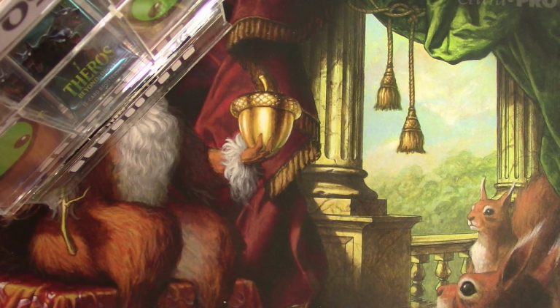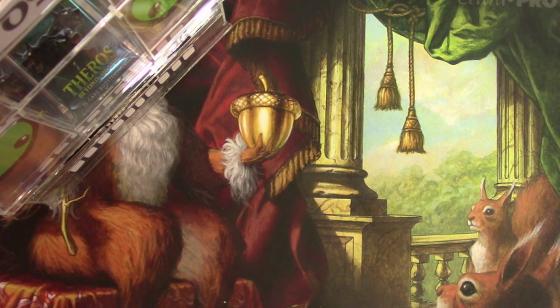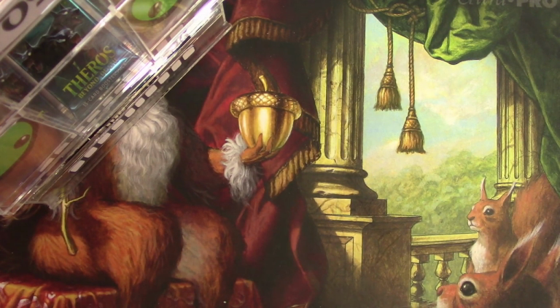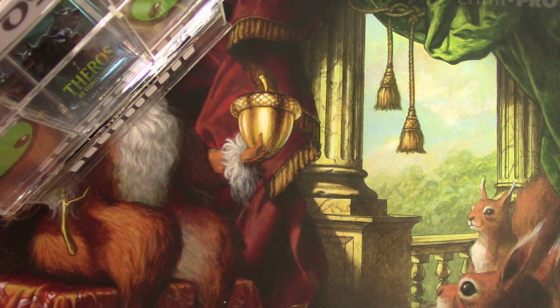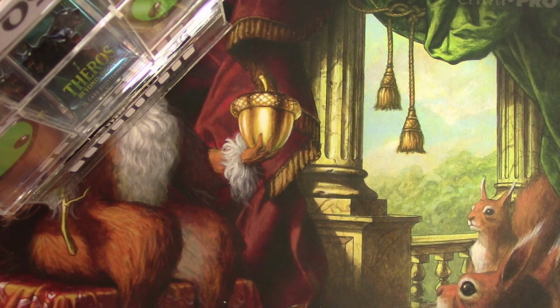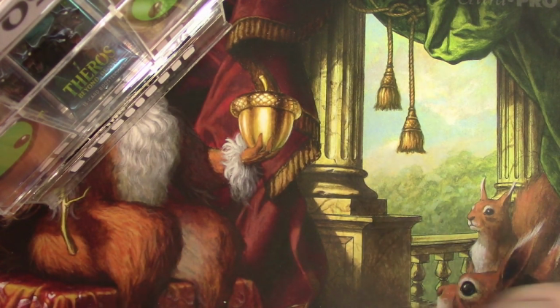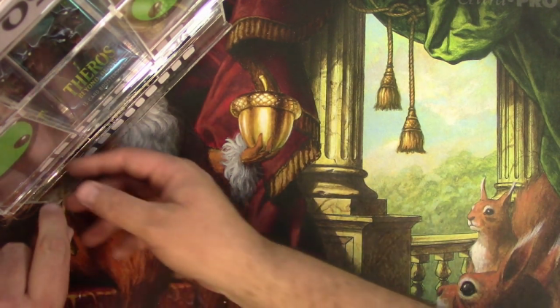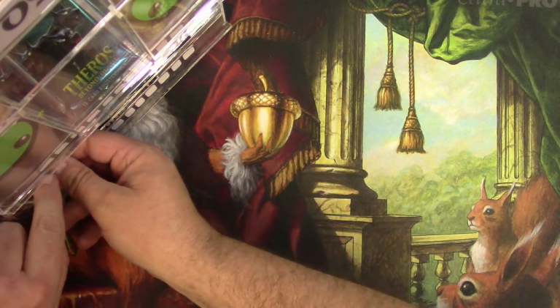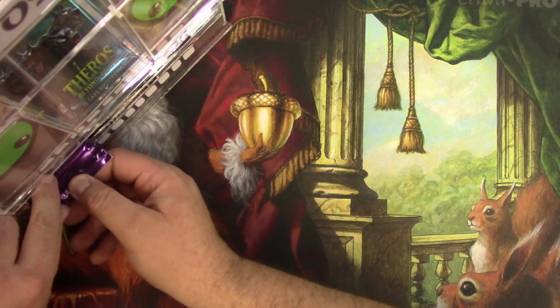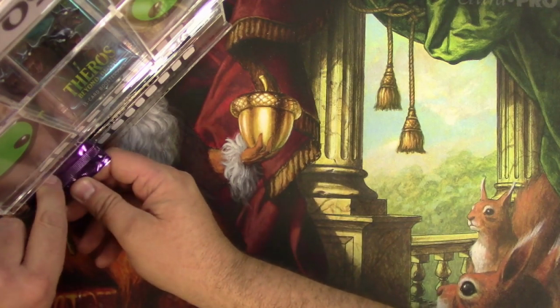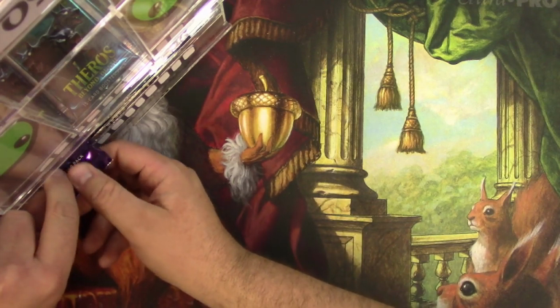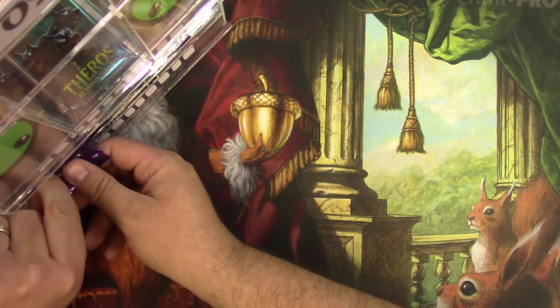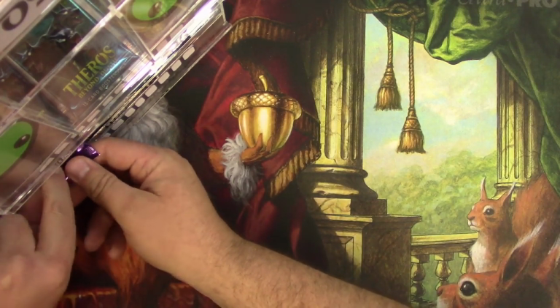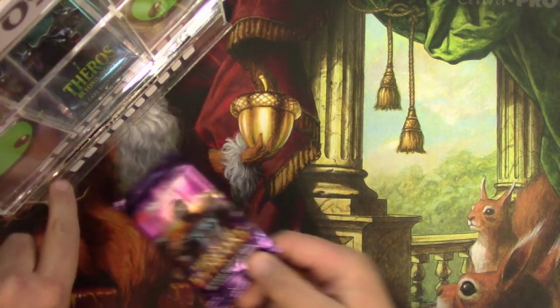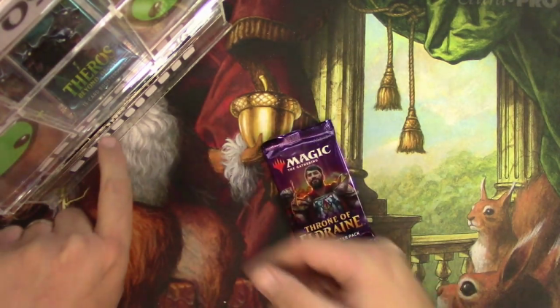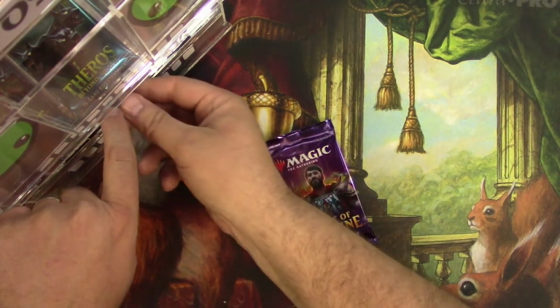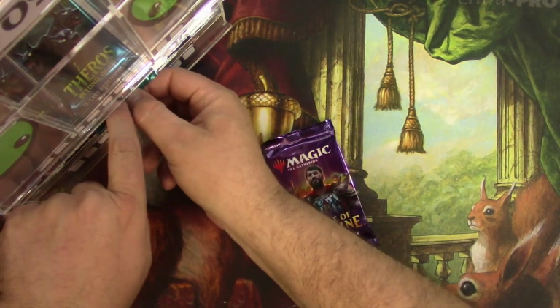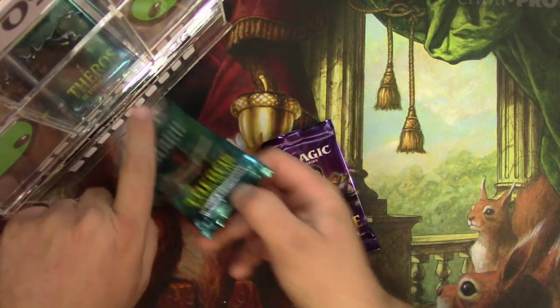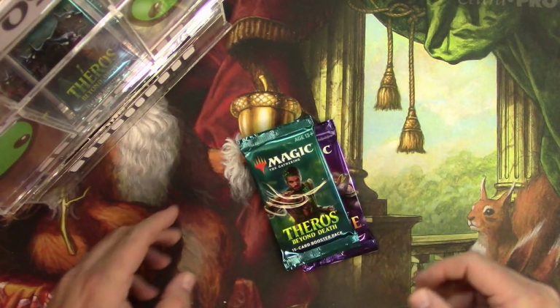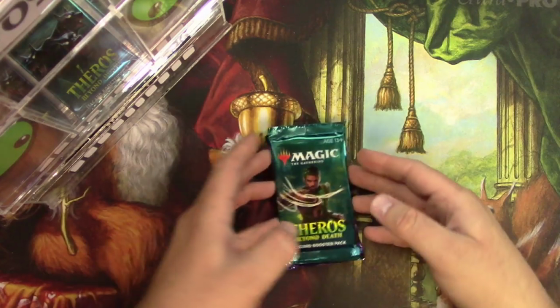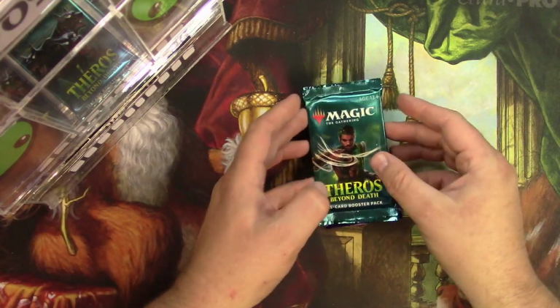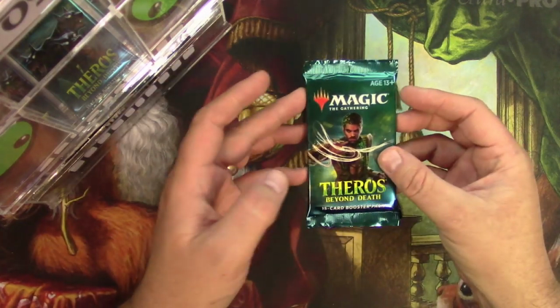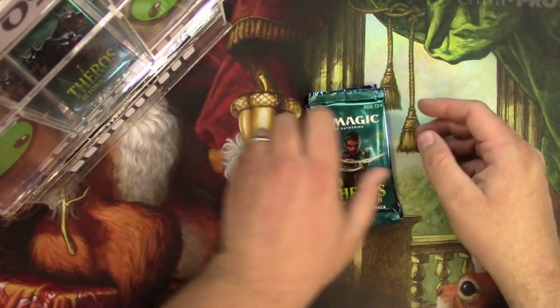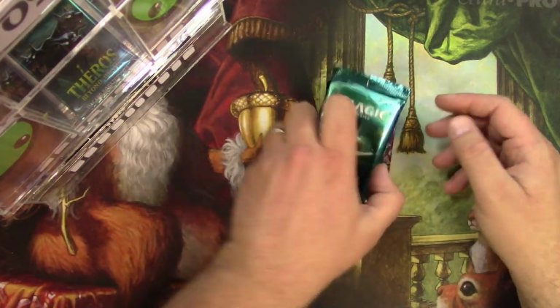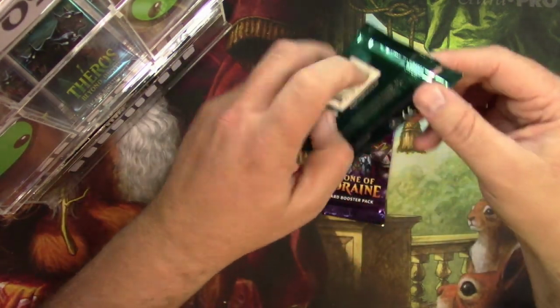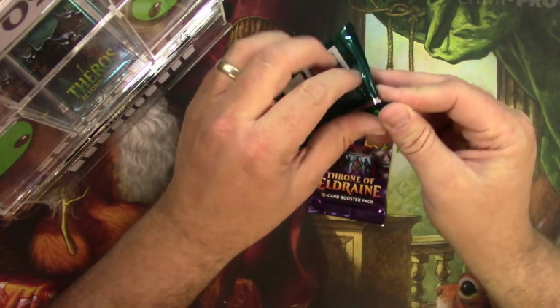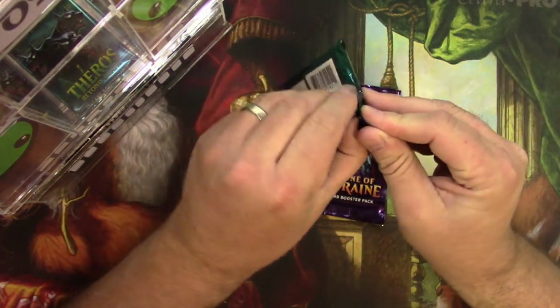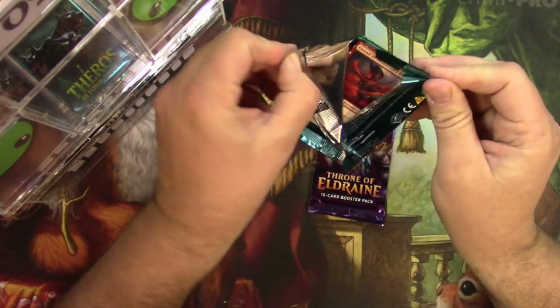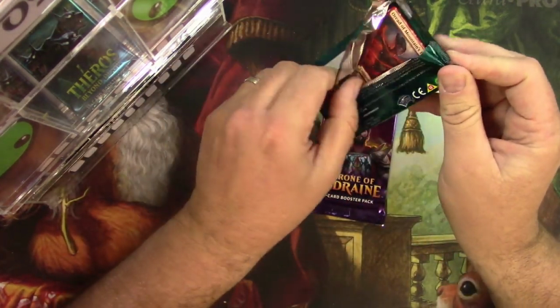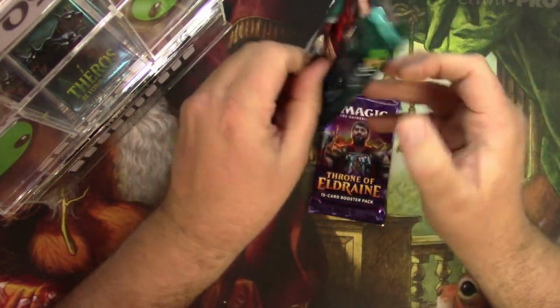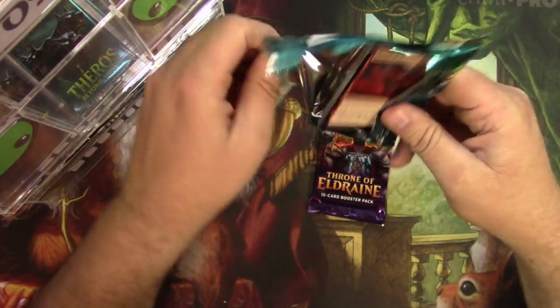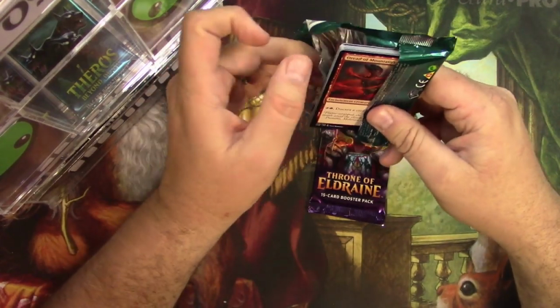Next up we got Jeremy Sprader, who's on the ten dollar level and is going to get two packs of standard: one pack of Theros and one pack of Throne of Eldraine. Good luck Jeremy.